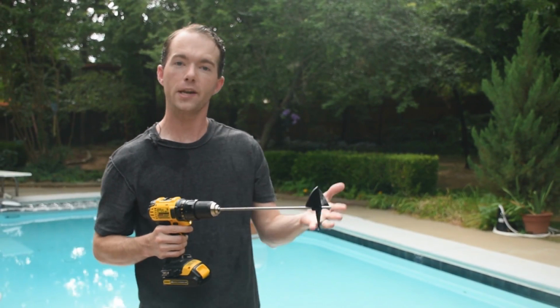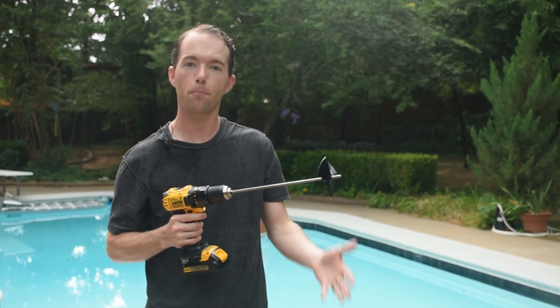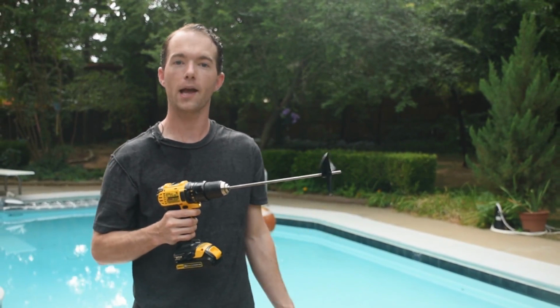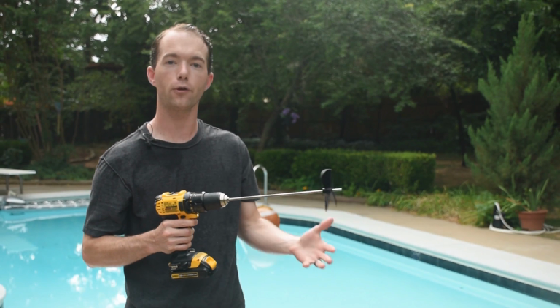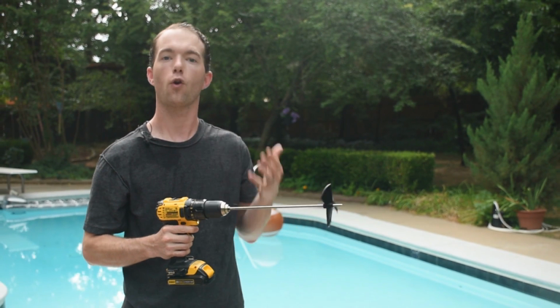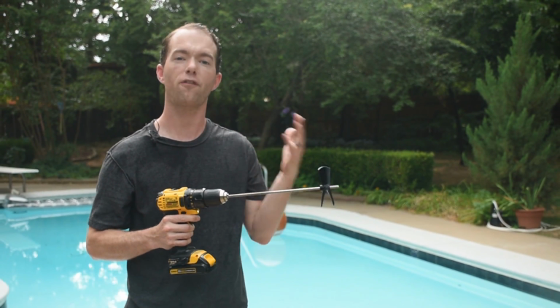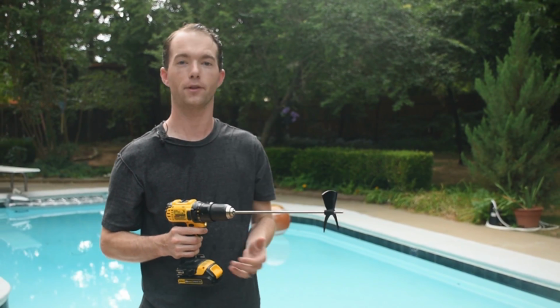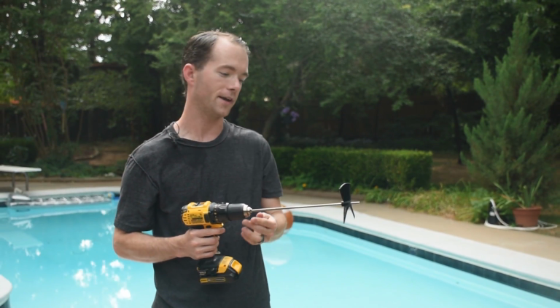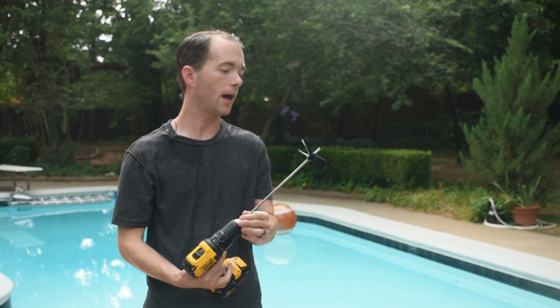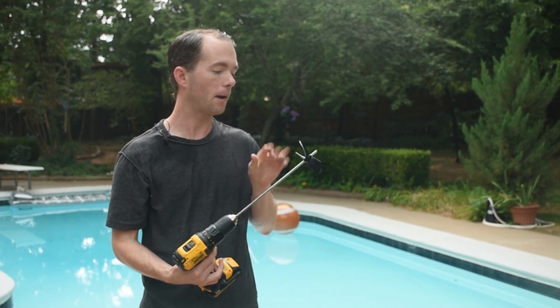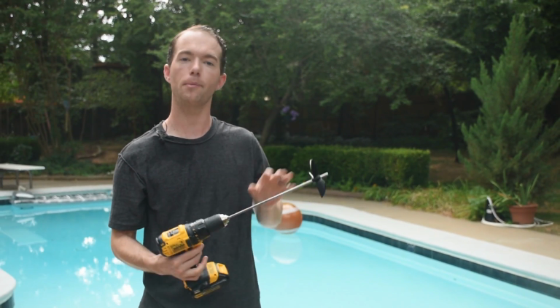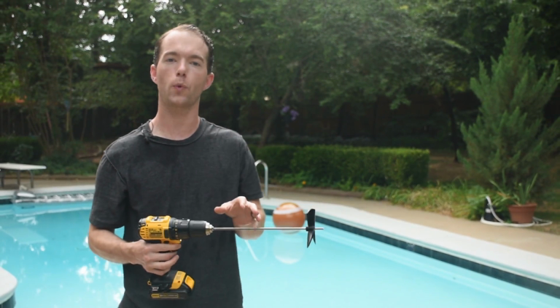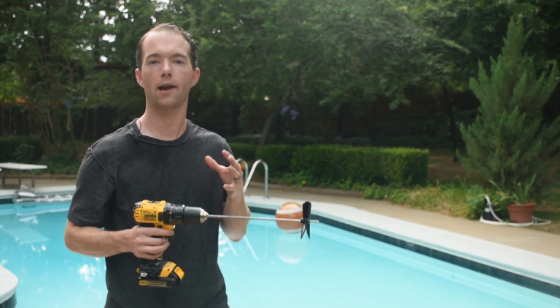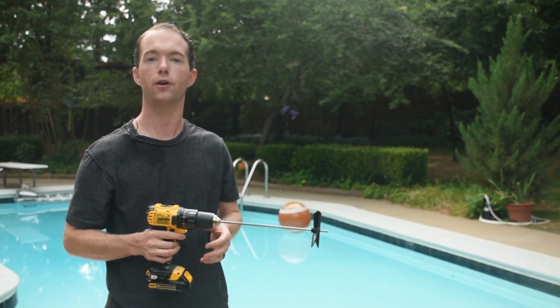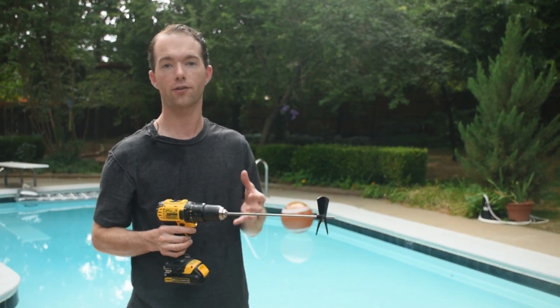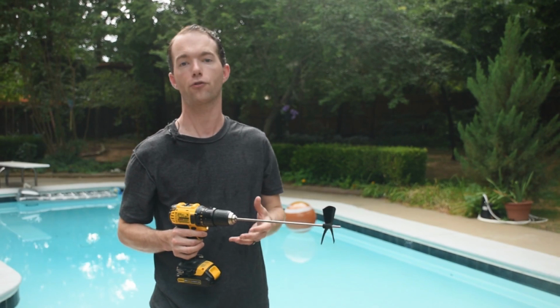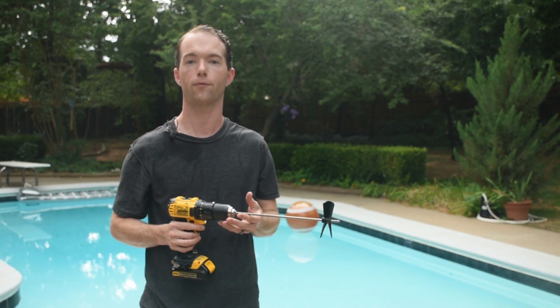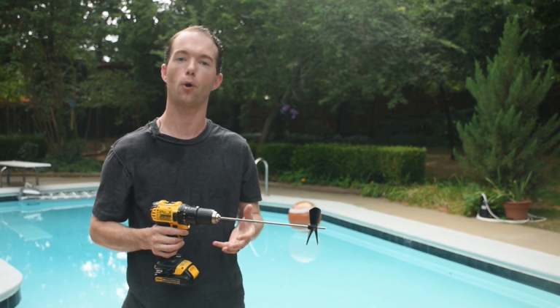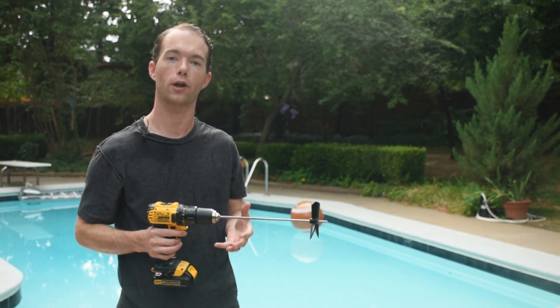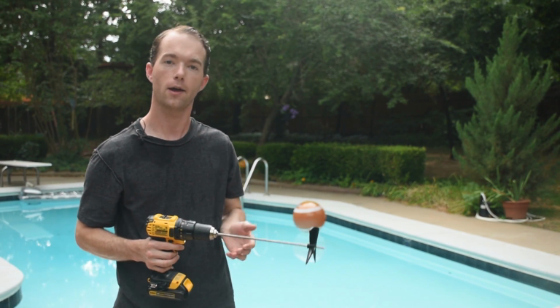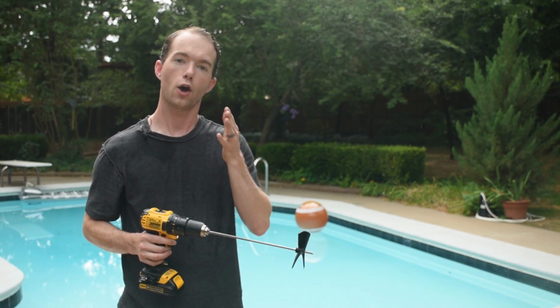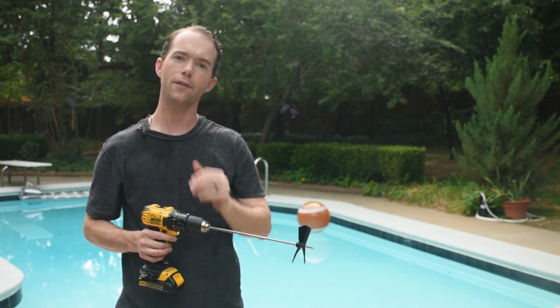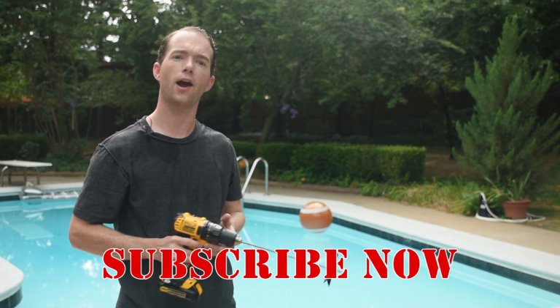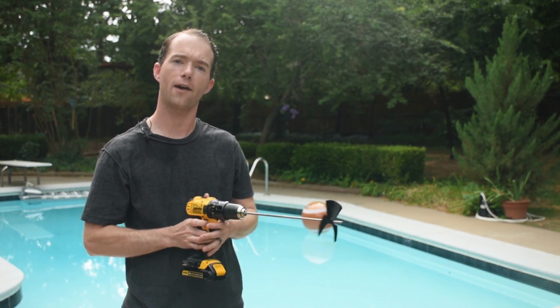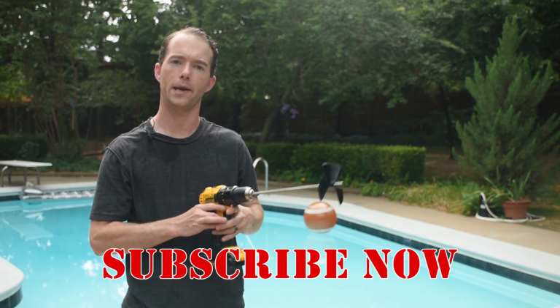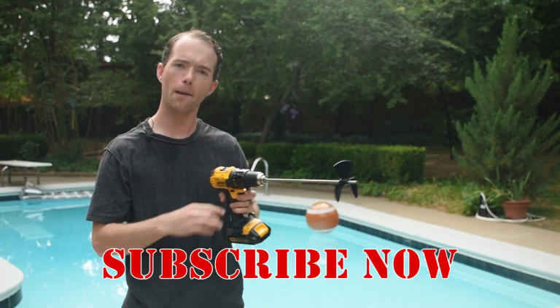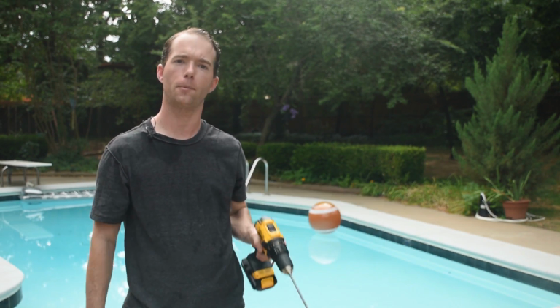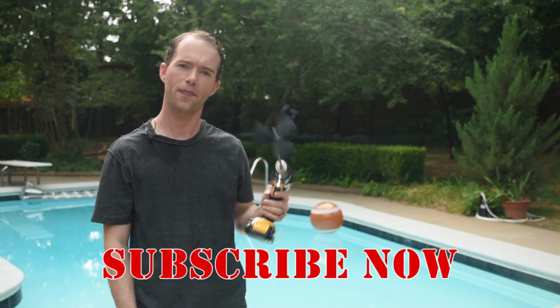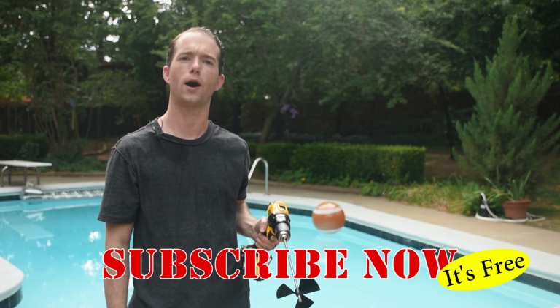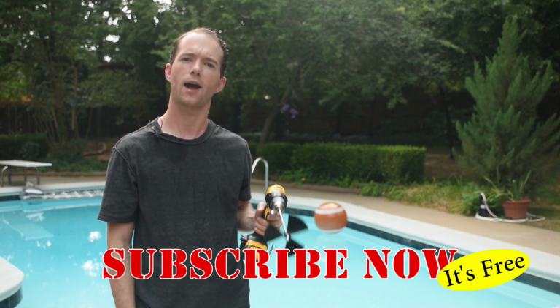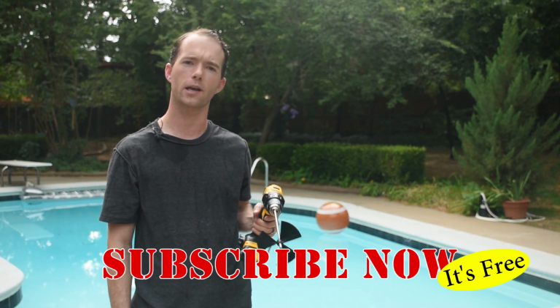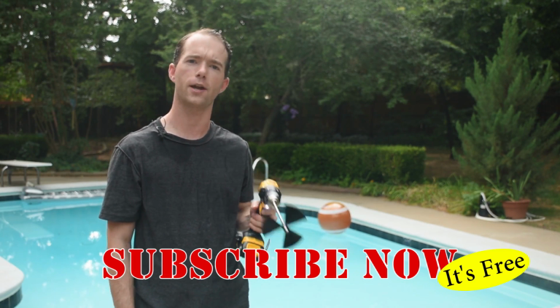3D printed PLA propellers — they work fabulously. Maybe a little bit more tweaking and I'll have an awesome propulsion system for this boat that we're going to make. Go ahead and subscribe if you haven't already. I'm Mike Thompson, and thanks for watching. I really appreciate it.